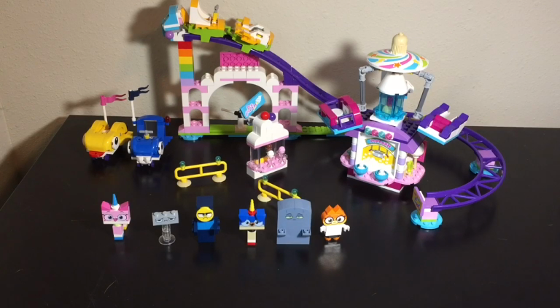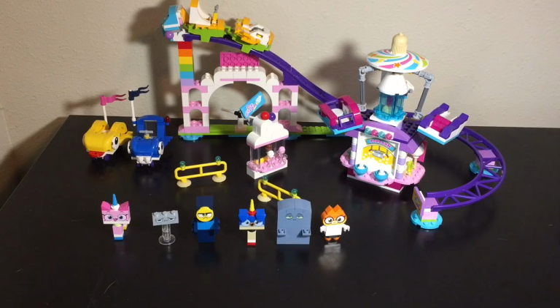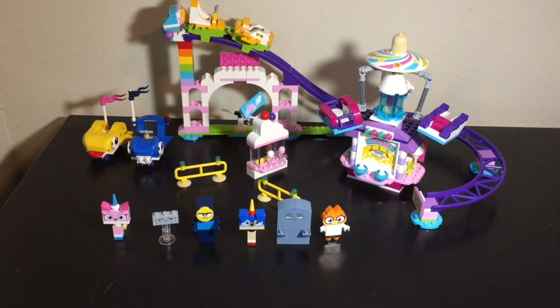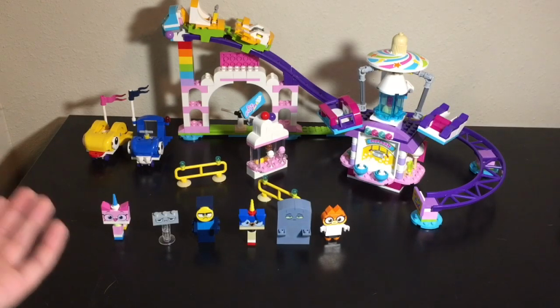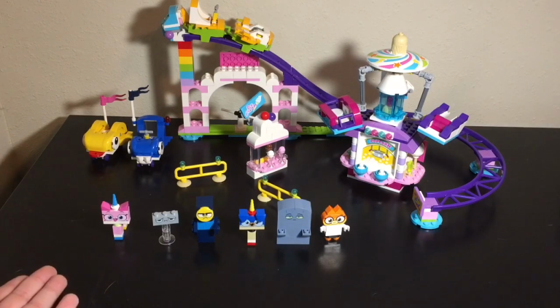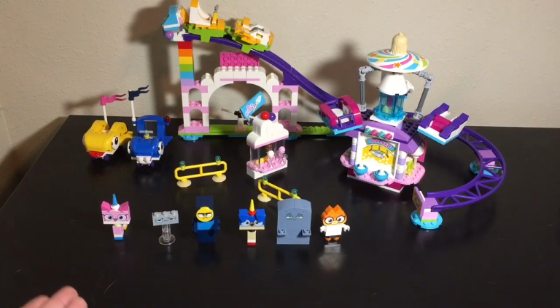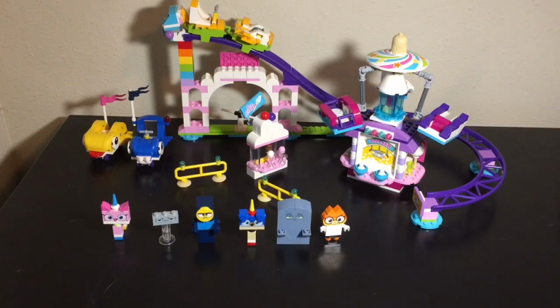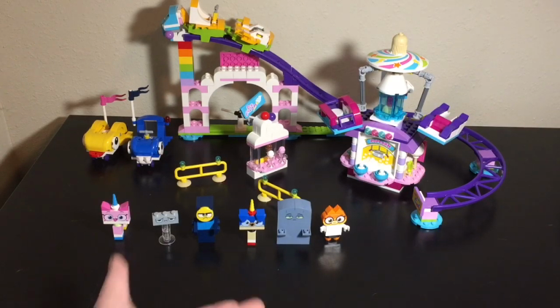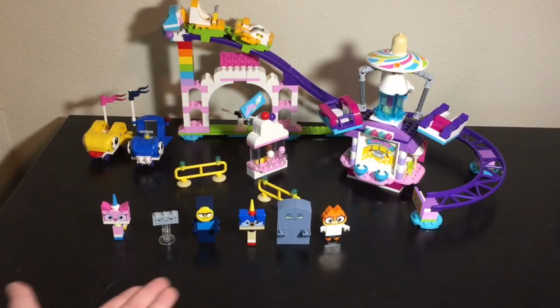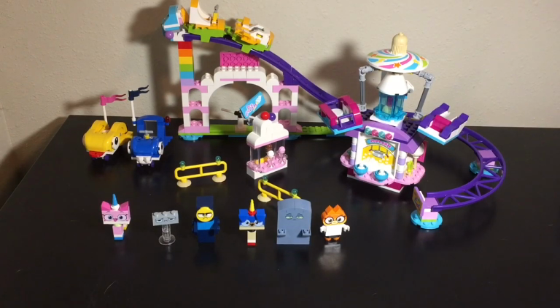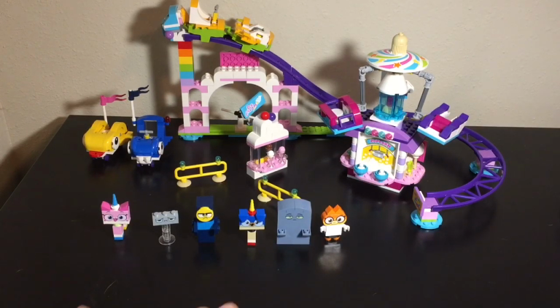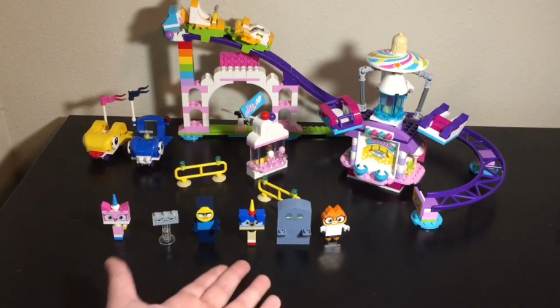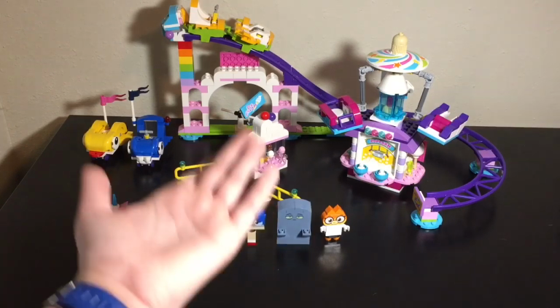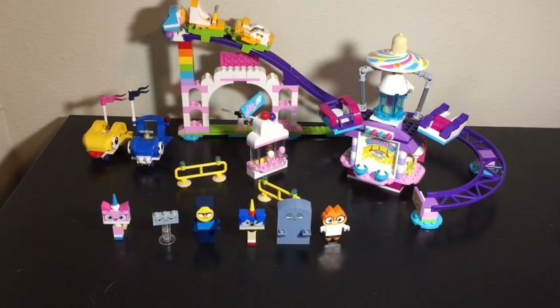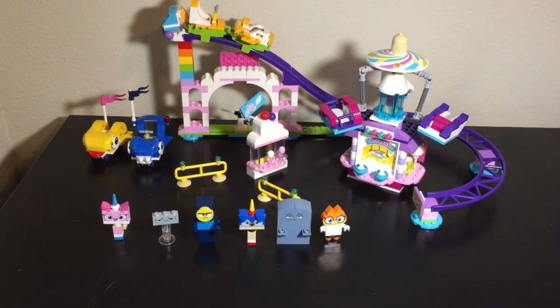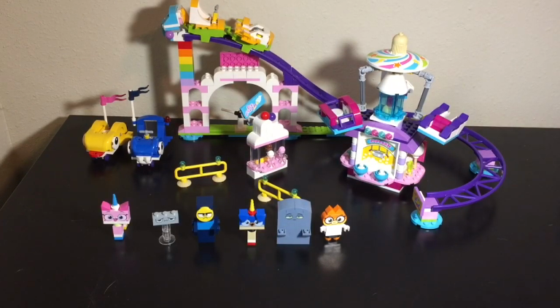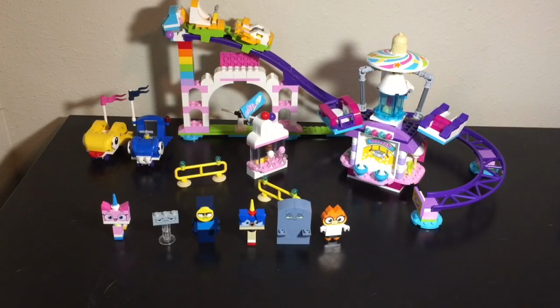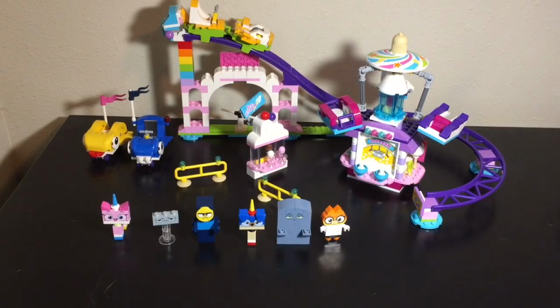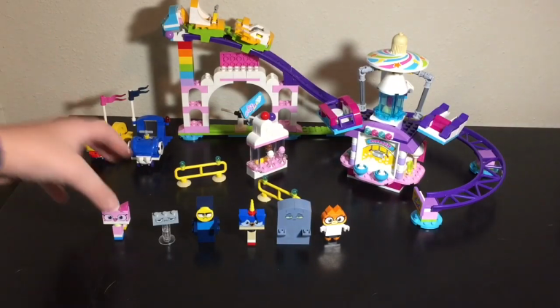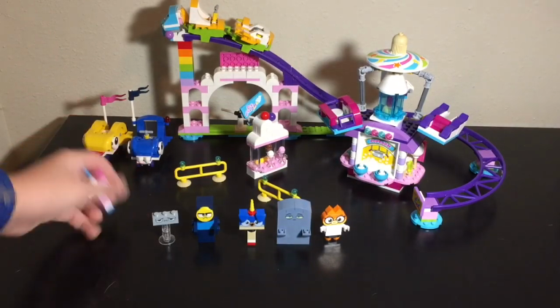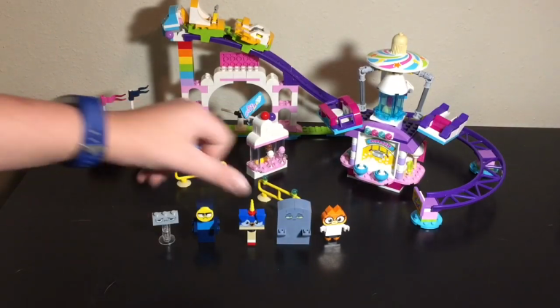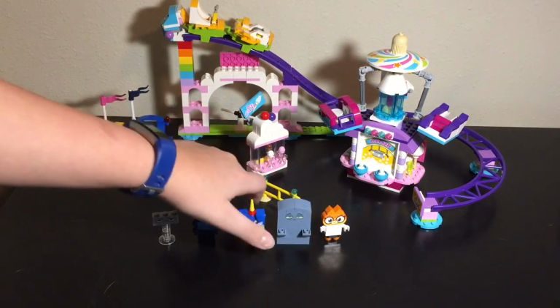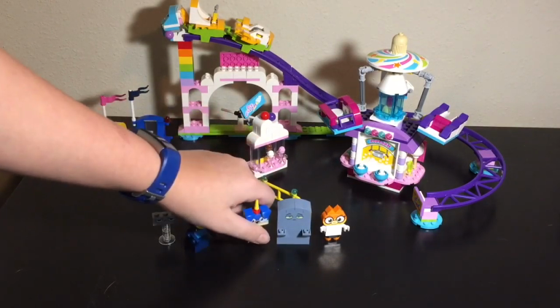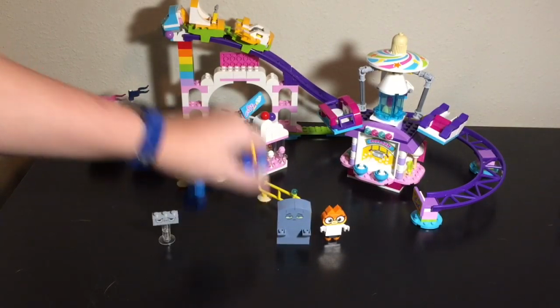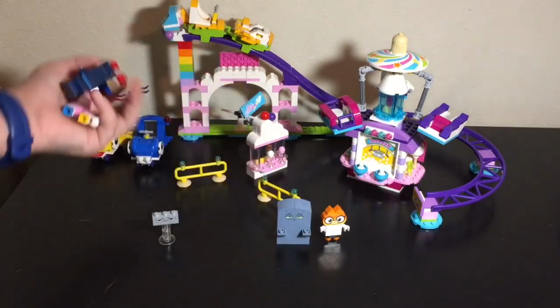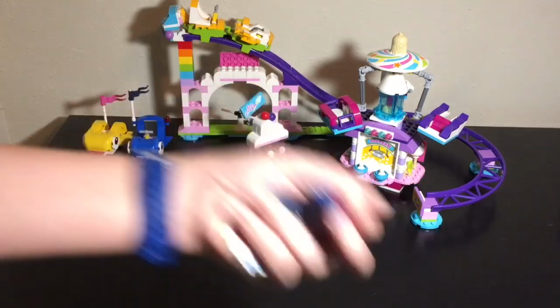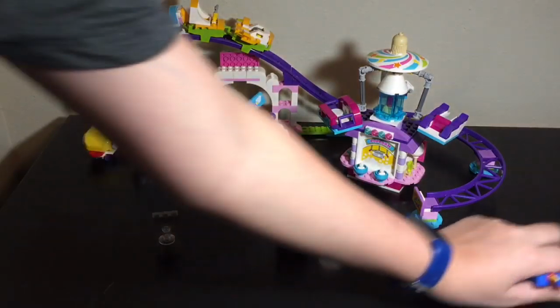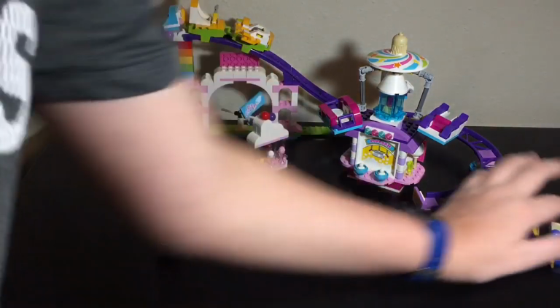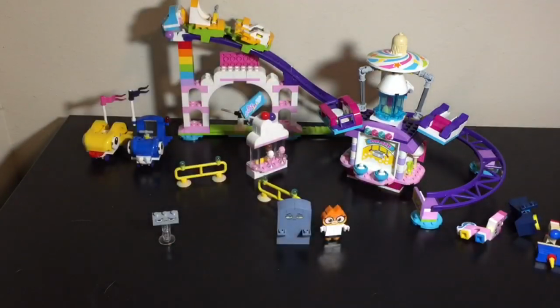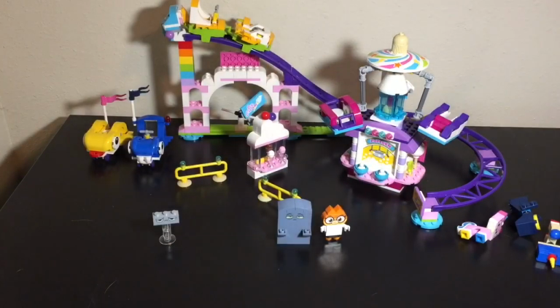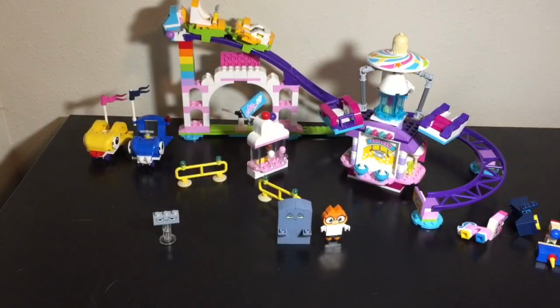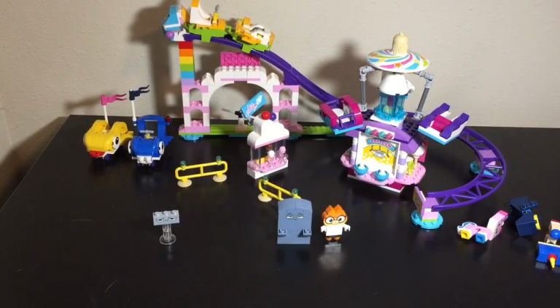So, Unikitty is a standard Unikitty — we've reviewed her. Grumpy, we've reviewed him. Prince Puppycorn, we've reviewed him. So I'm just going to push these three to the side.